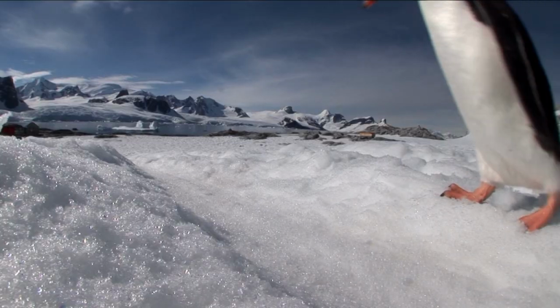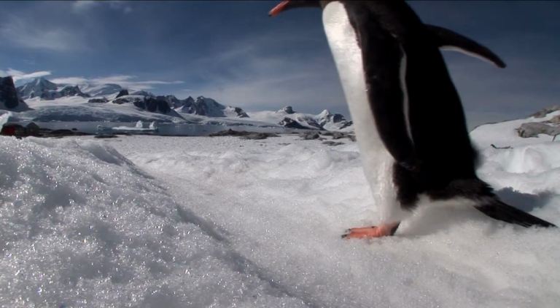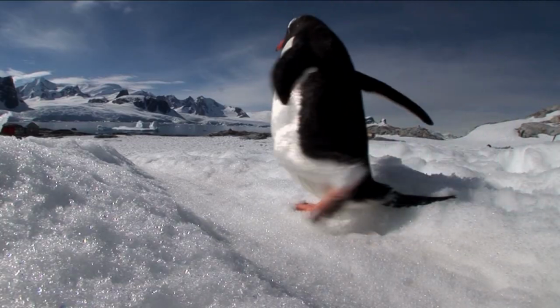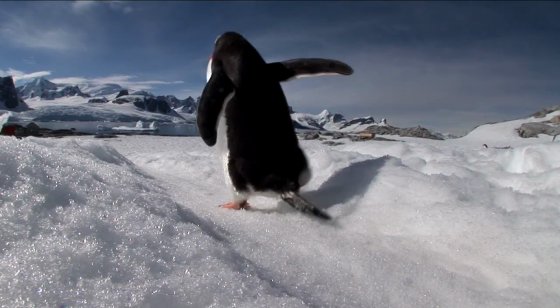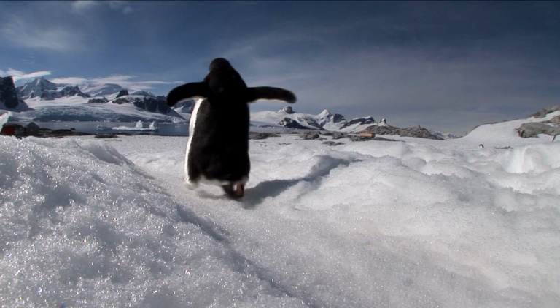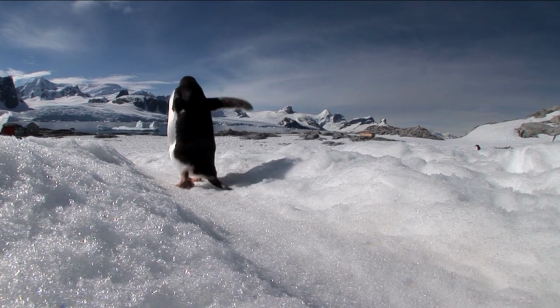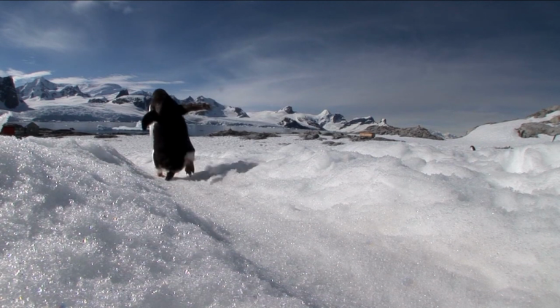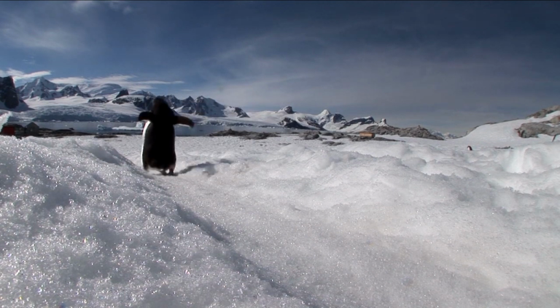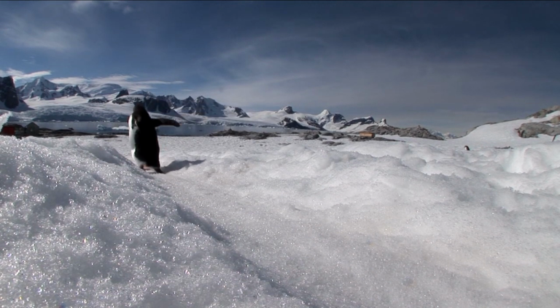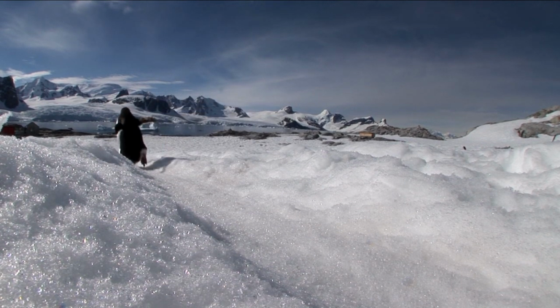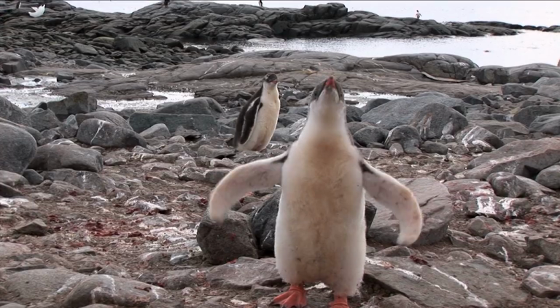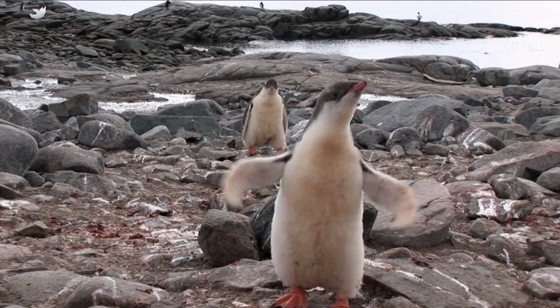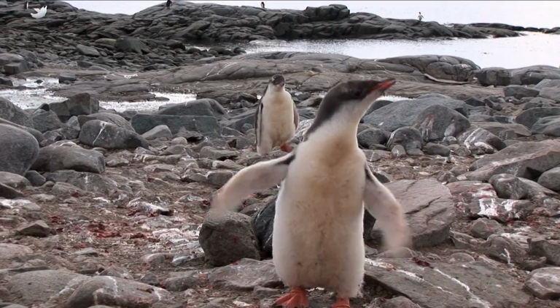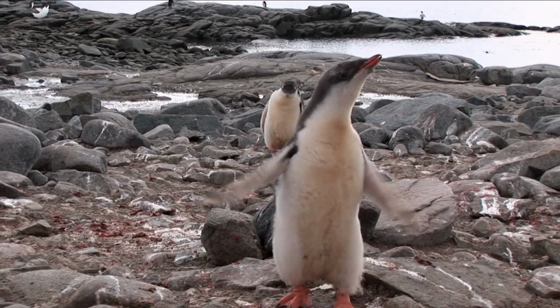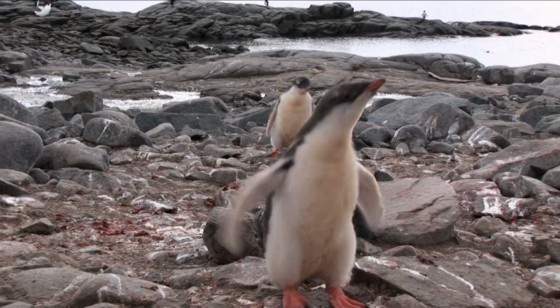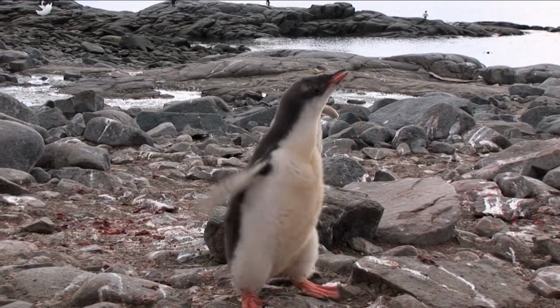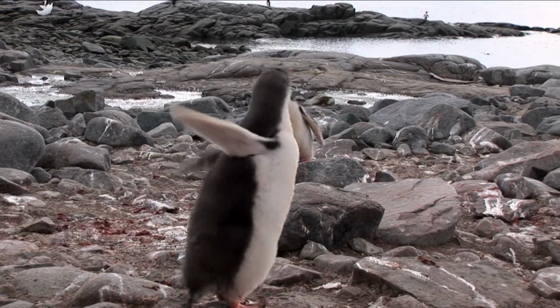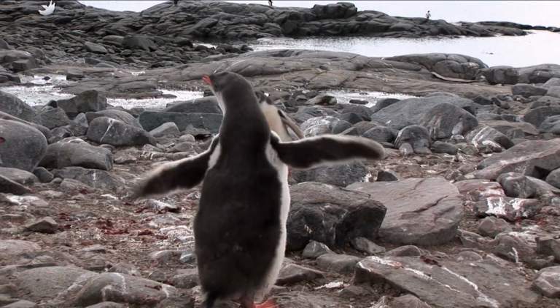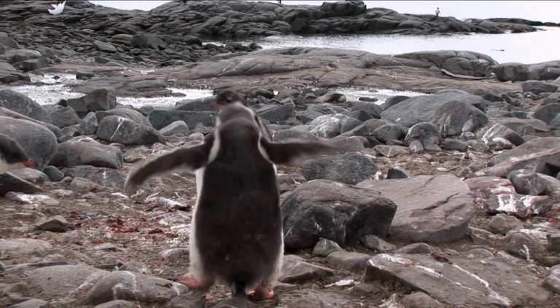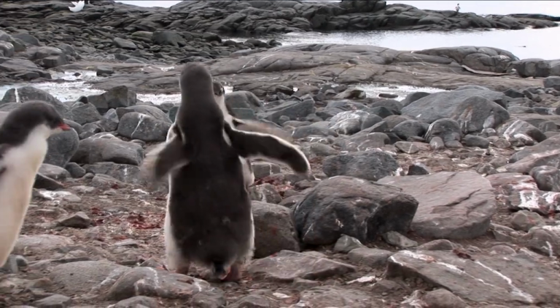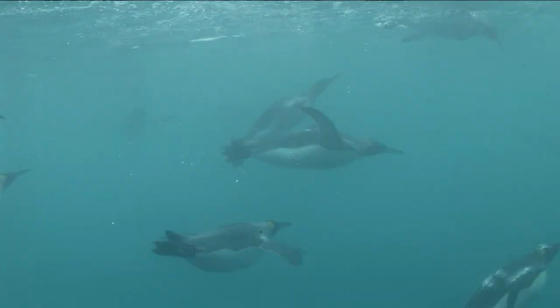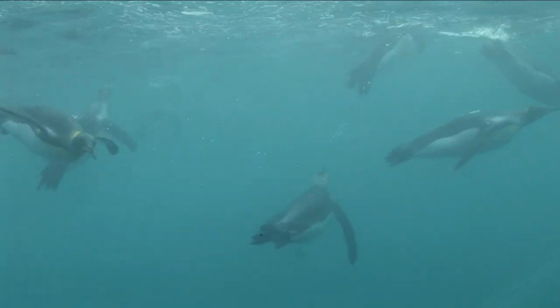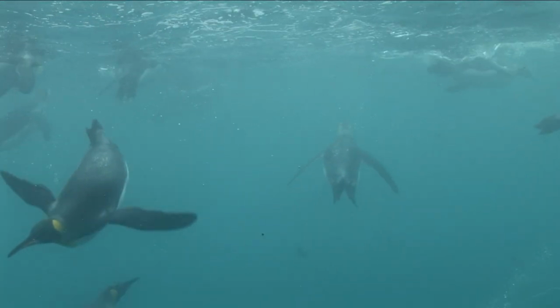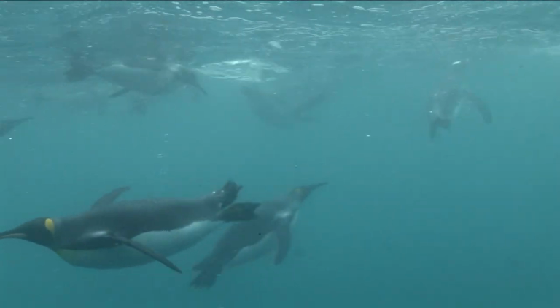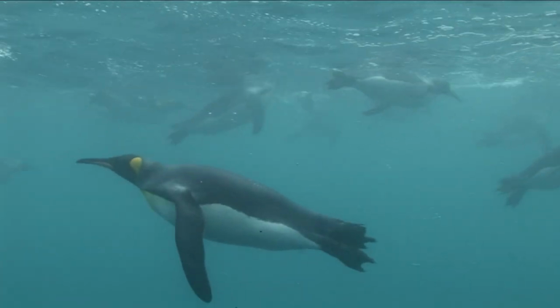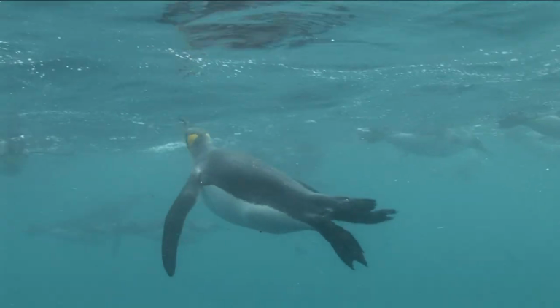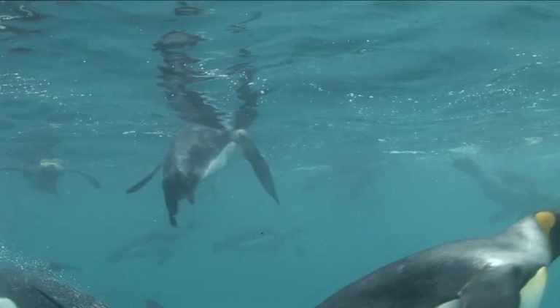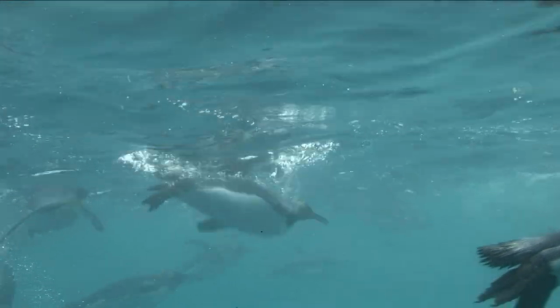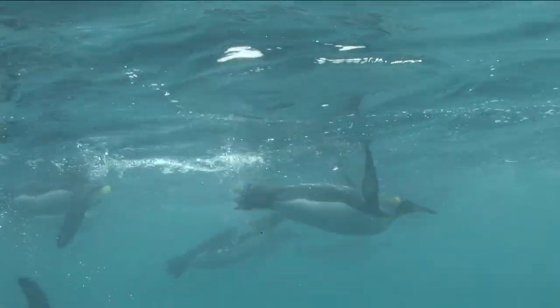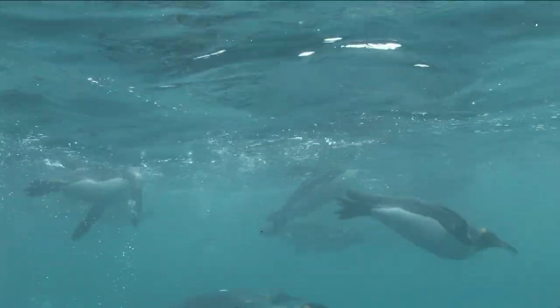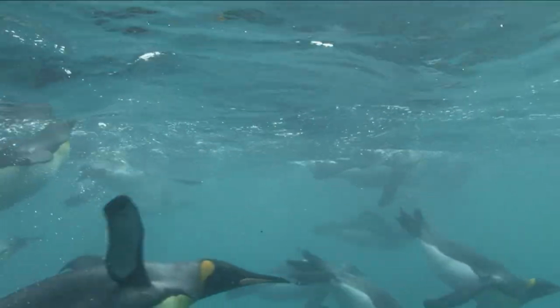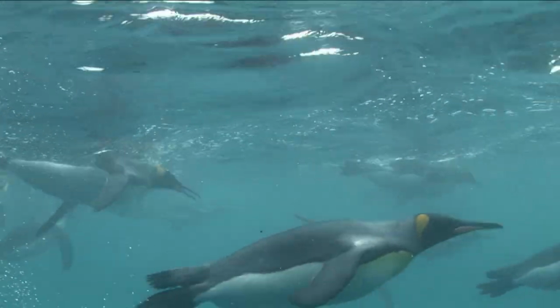Although penguins are technically birds, they certainly can't use their little wings to fly, as much as they wish they could. Instead, penguins use their wings as flippers, gliding fast and gracefully through the freezing ocean waters.